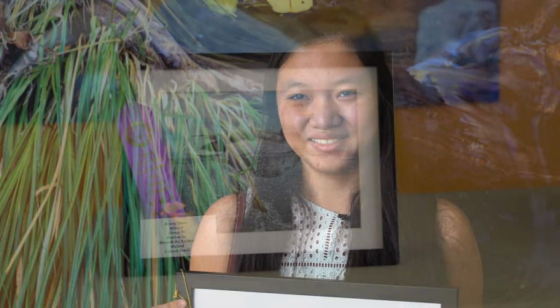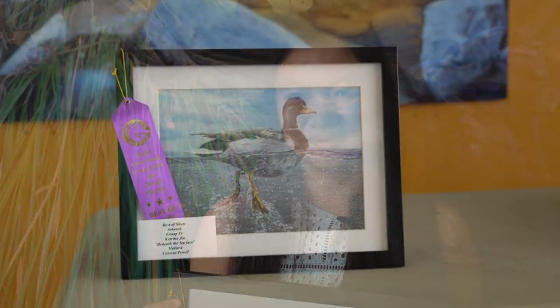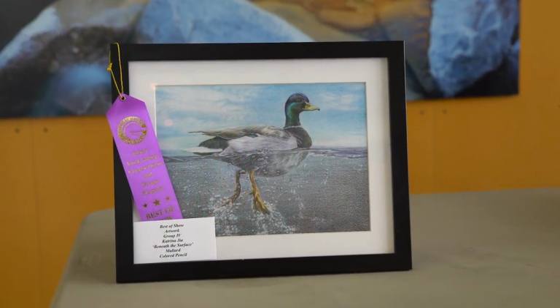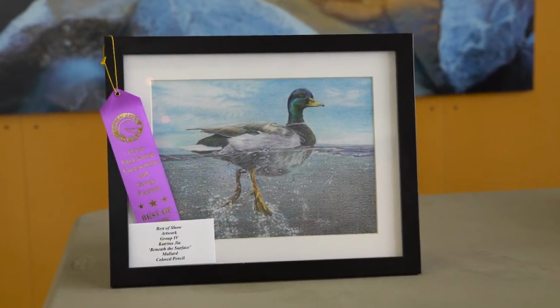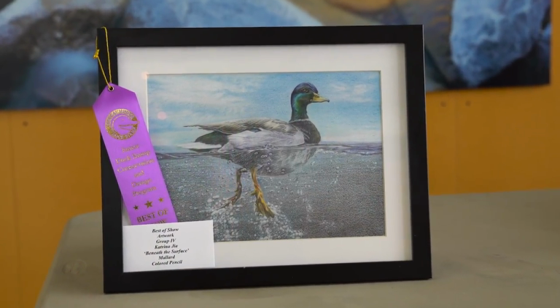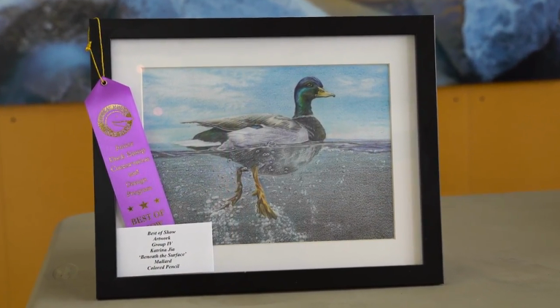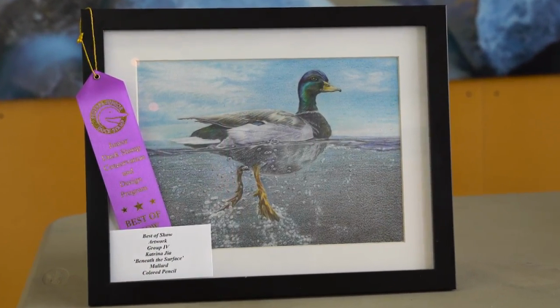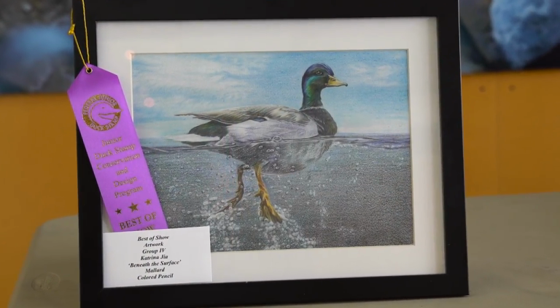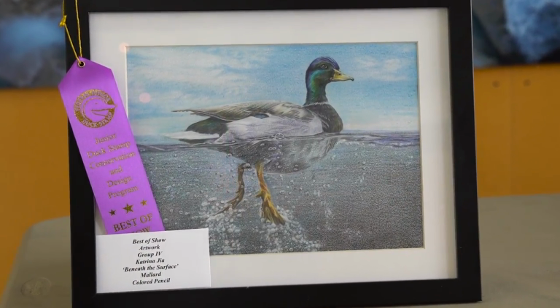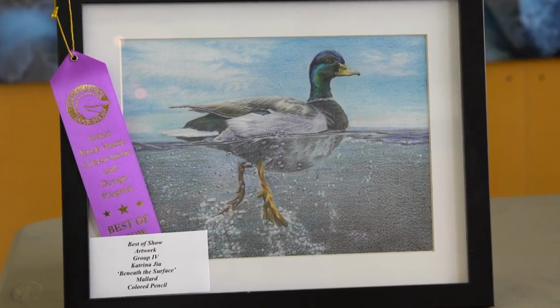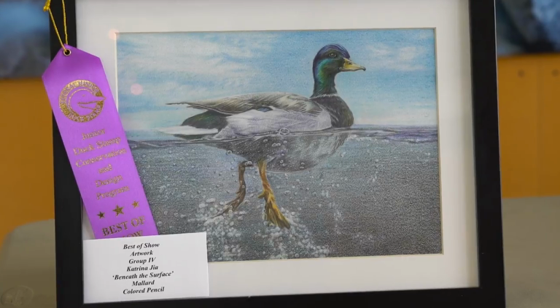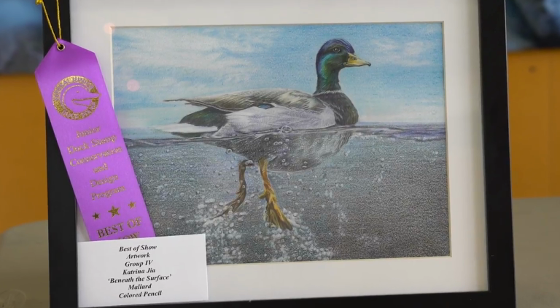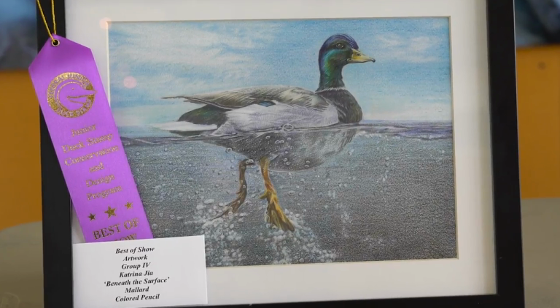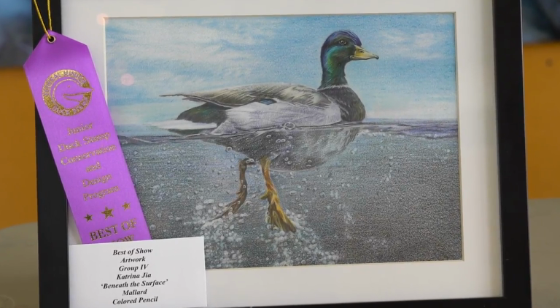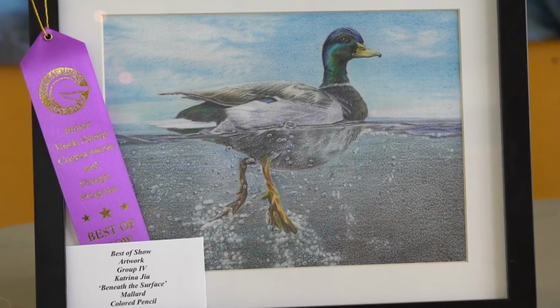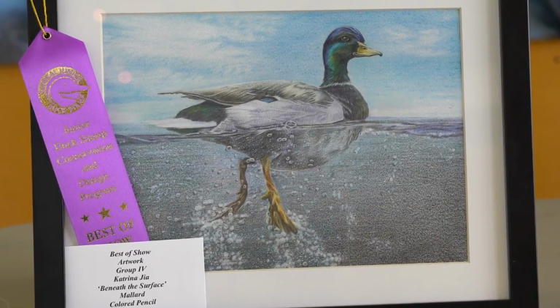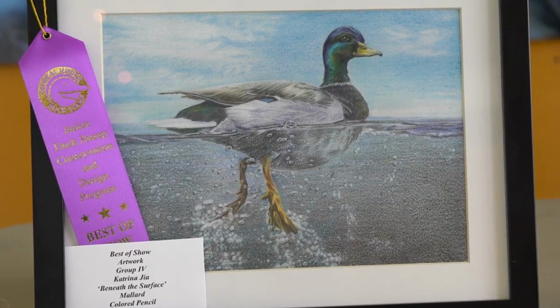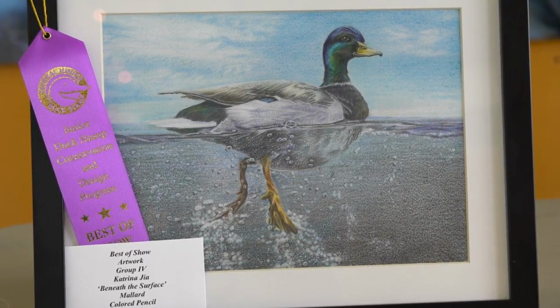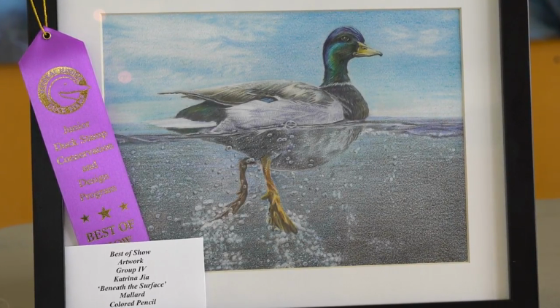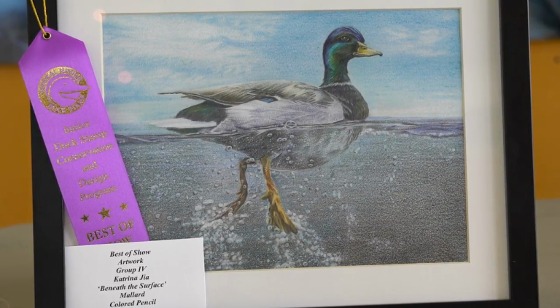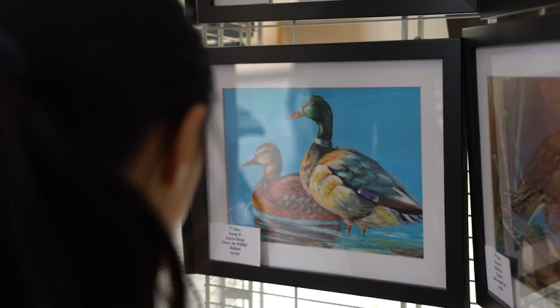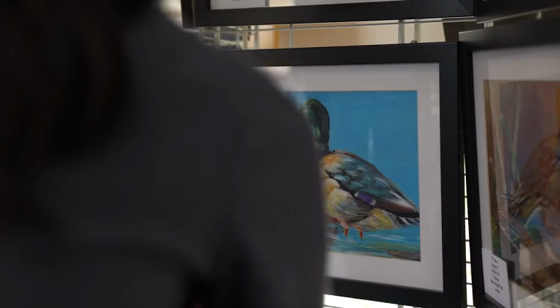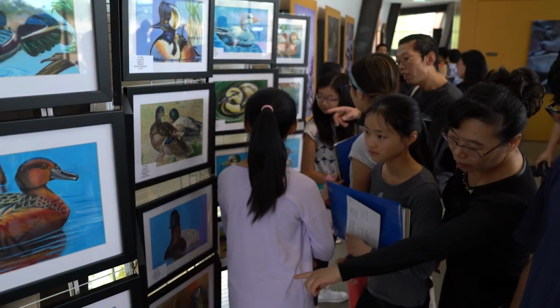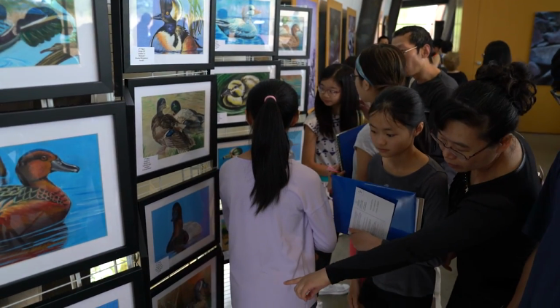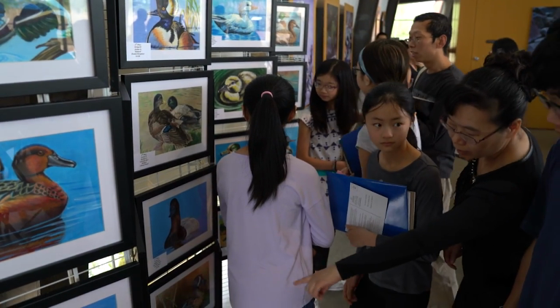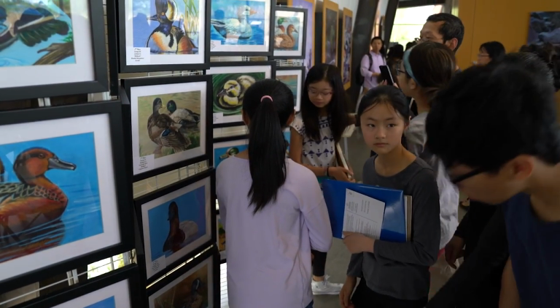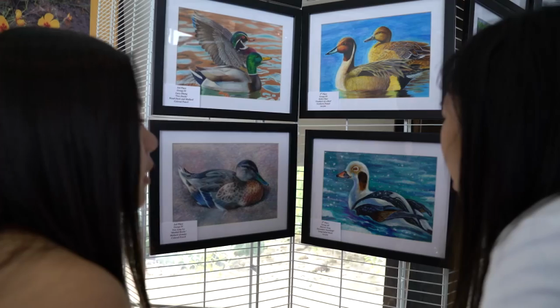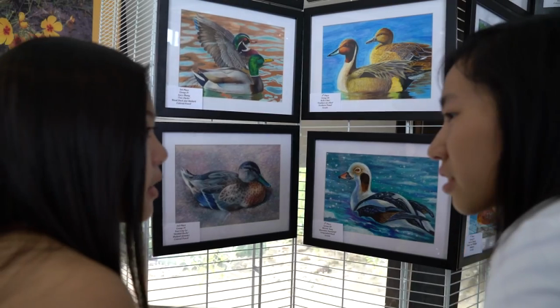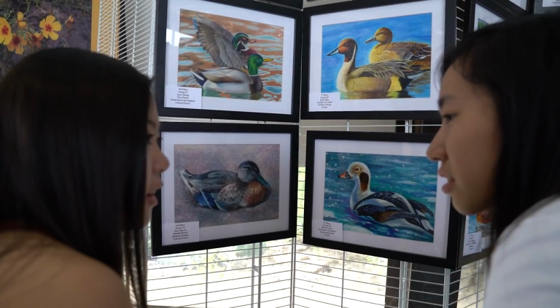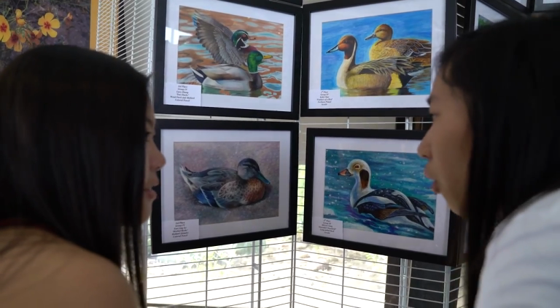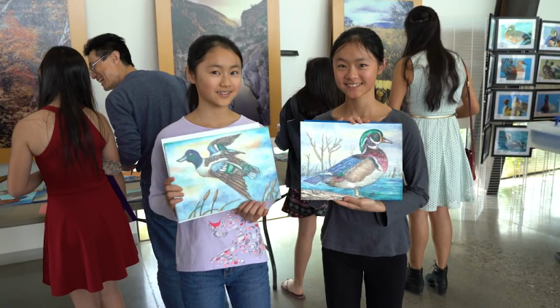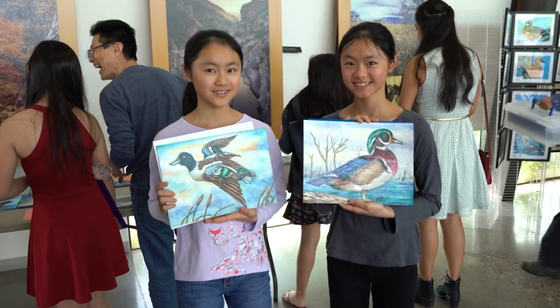Katrina's artwork will now compete with the best of show from all 50 states. The winner is turned into a stamp that will be sold to collectors, and the money goes back into the junior duck stamp program and conservation education.